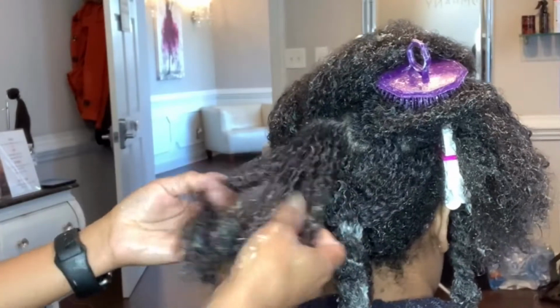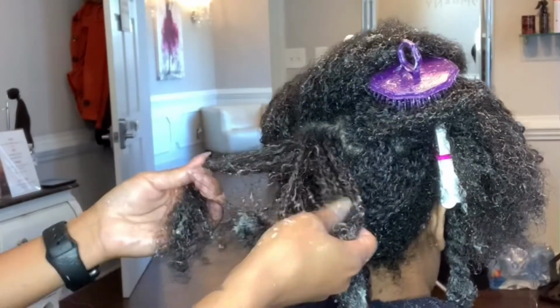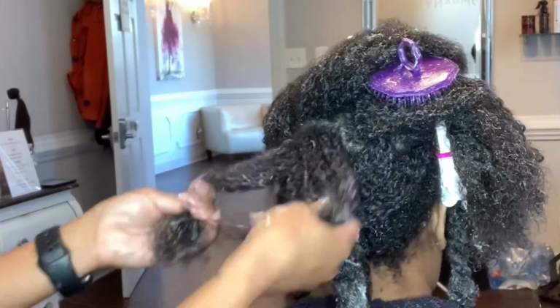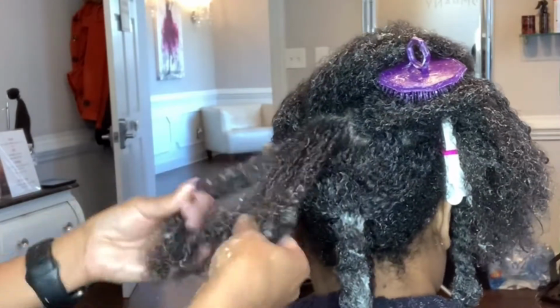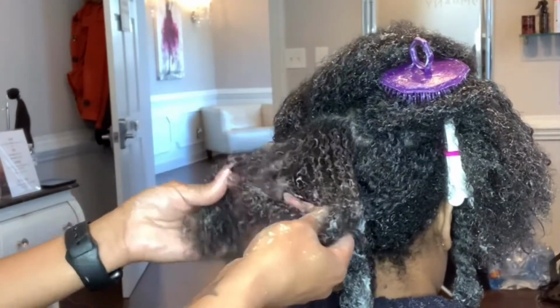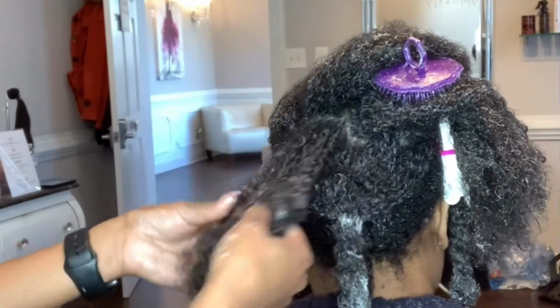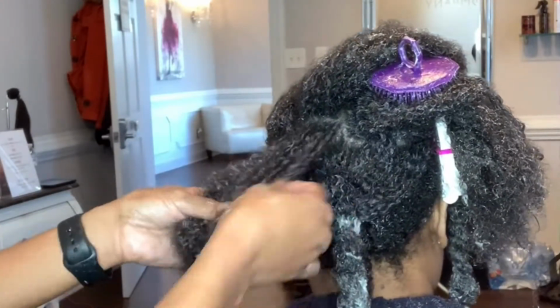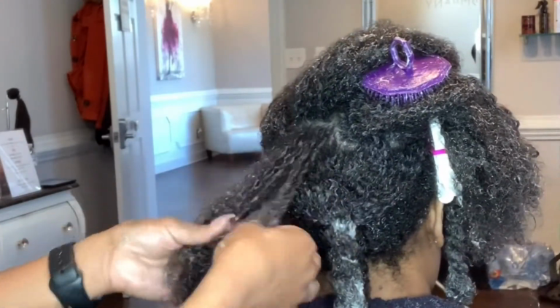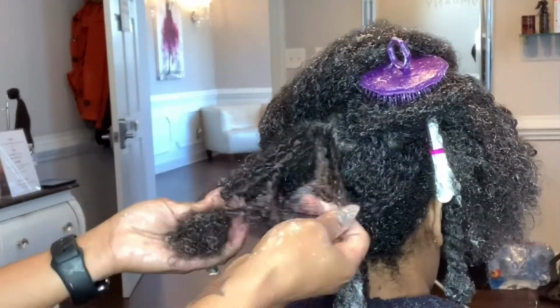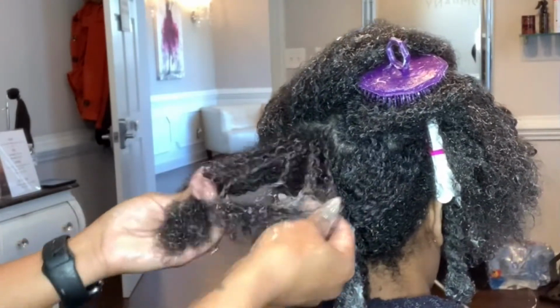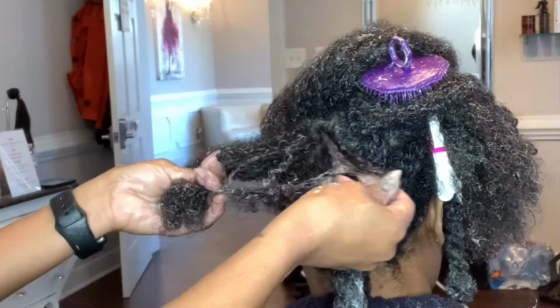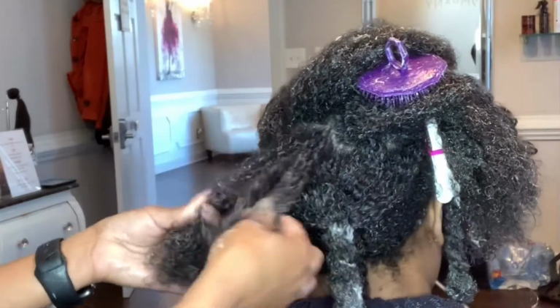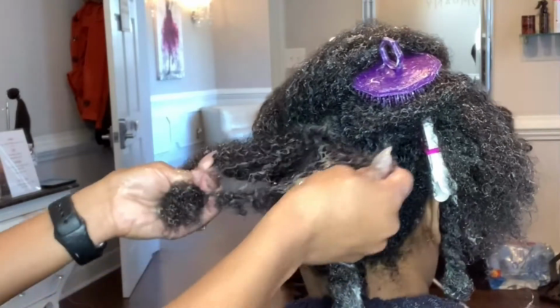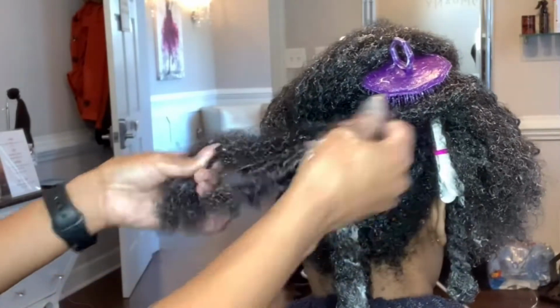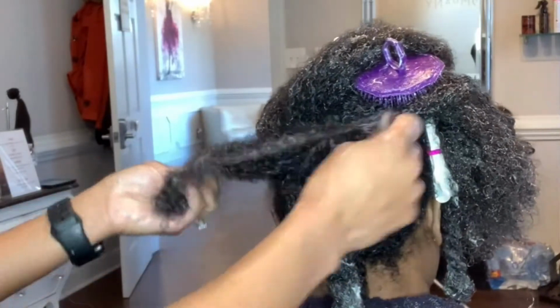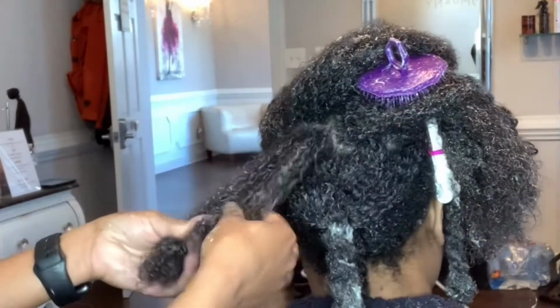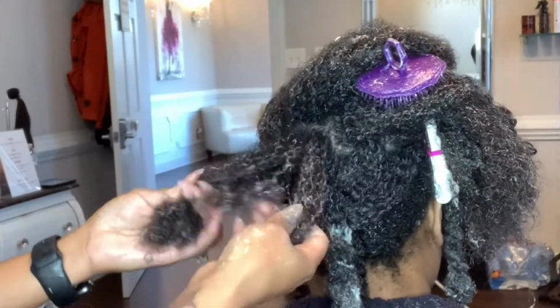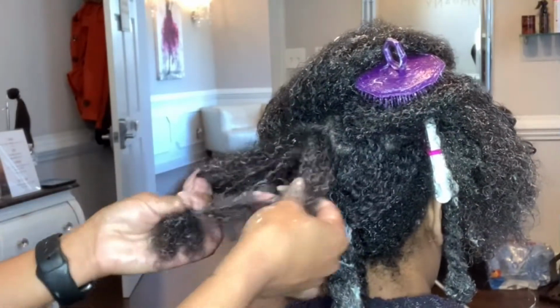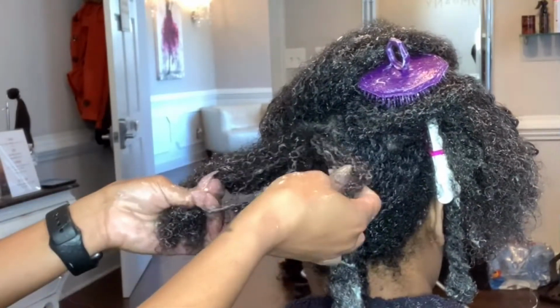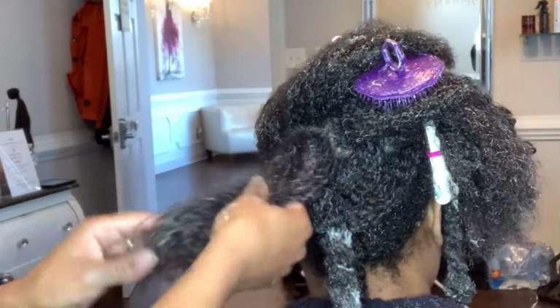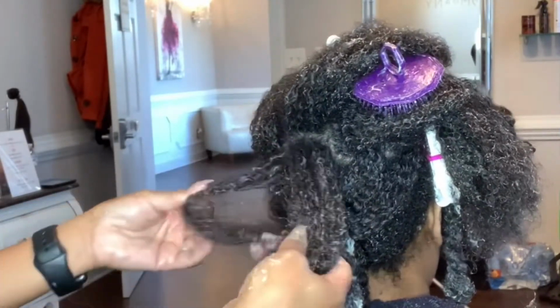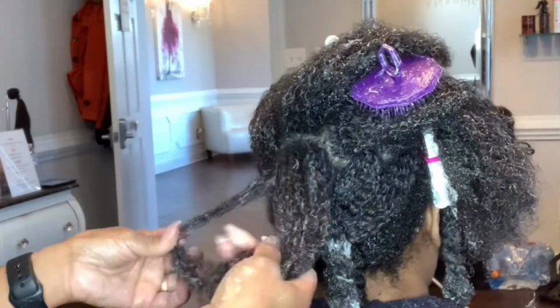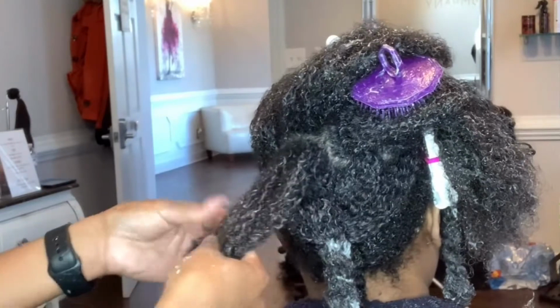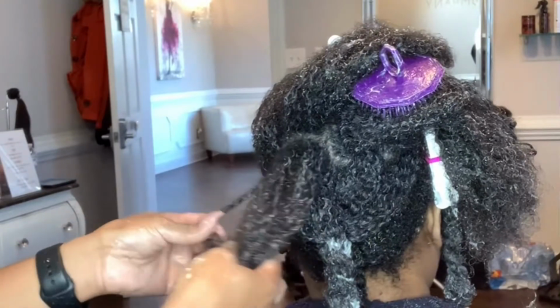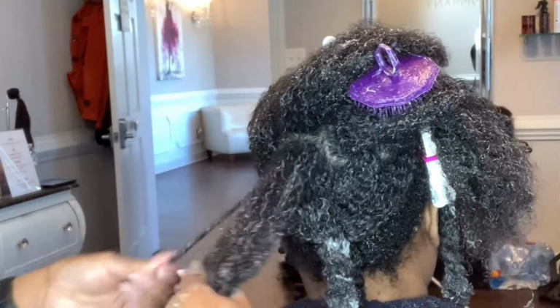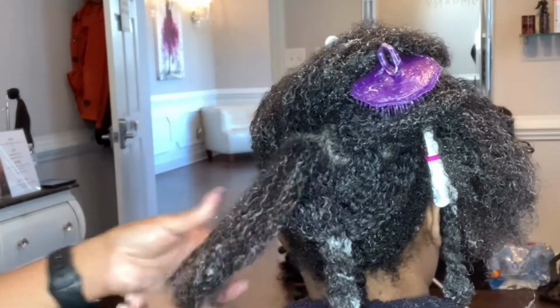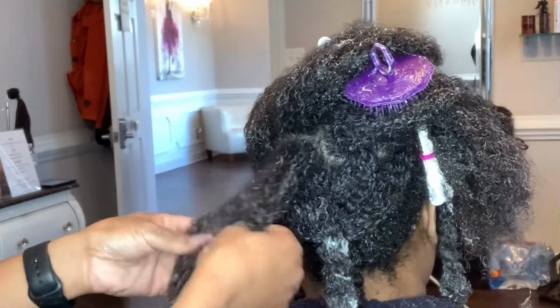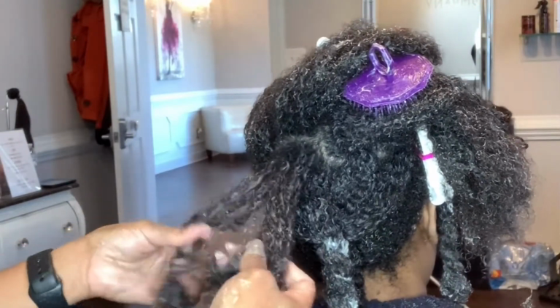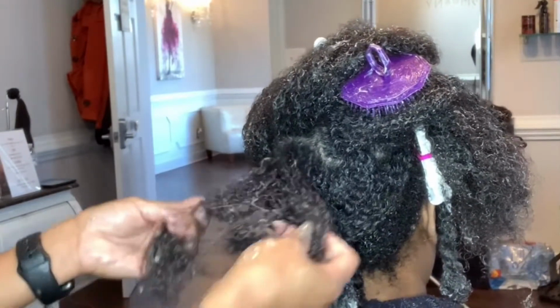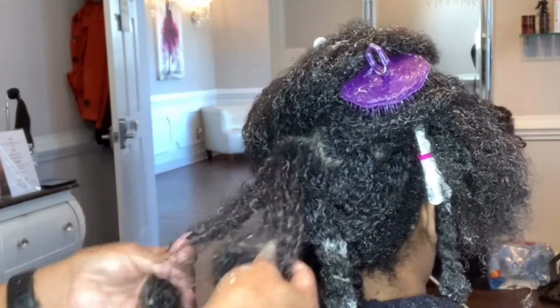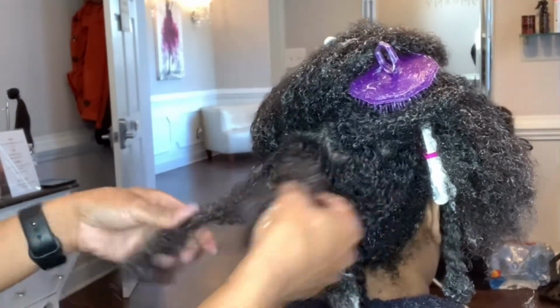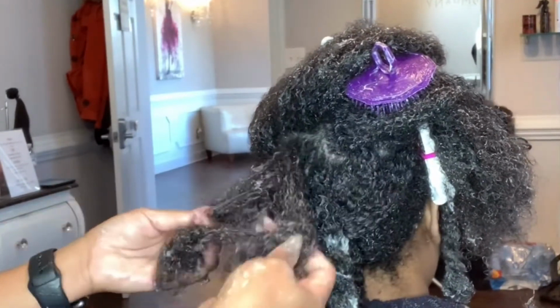Now that I have my small section, I'm going to start separating the hair with my fingers first. I want to make sure I get all of the shed hair out of the way, or as much as I can with my fingers, before I go in with my Diane shampoo brush.